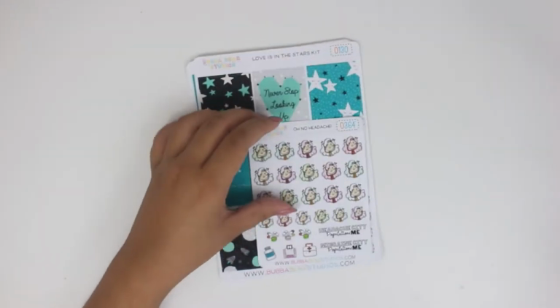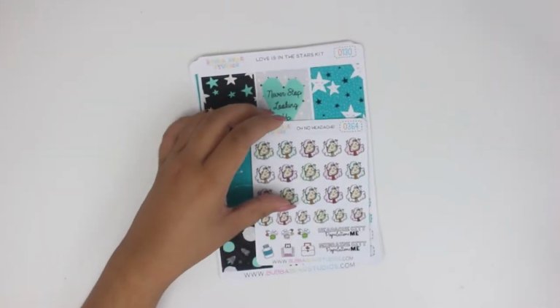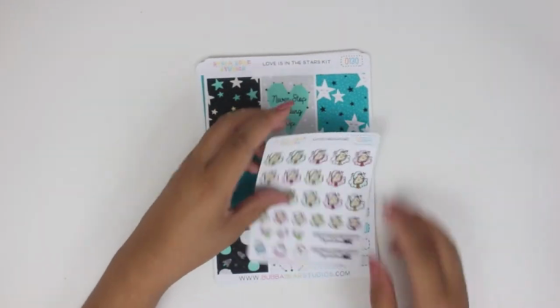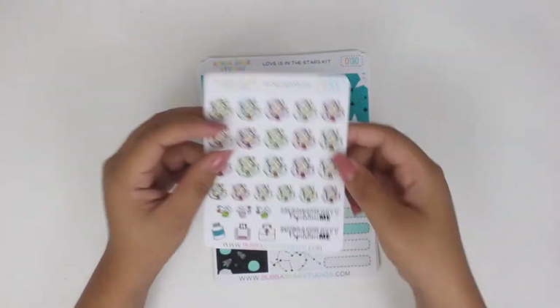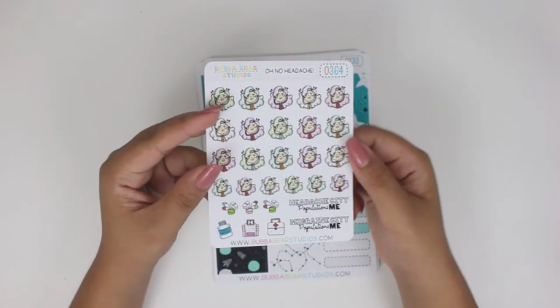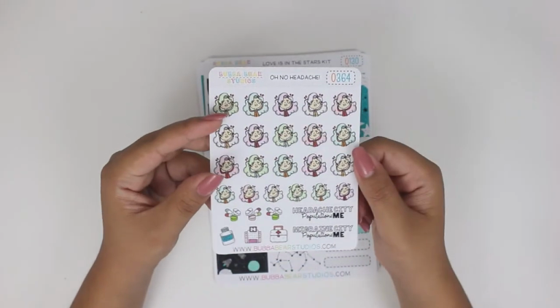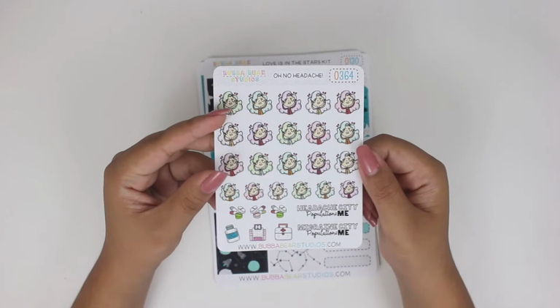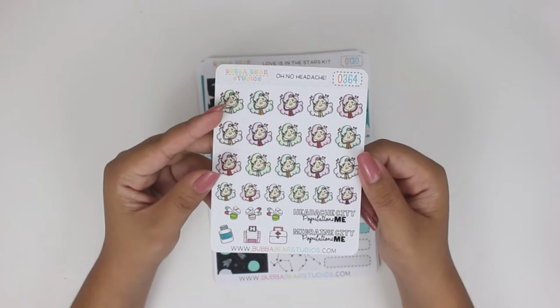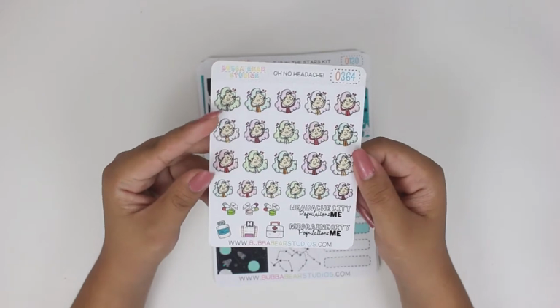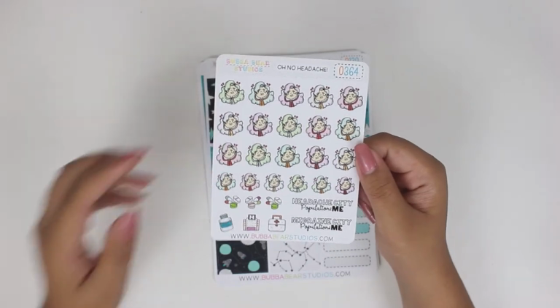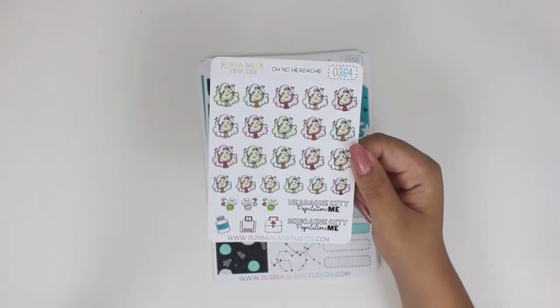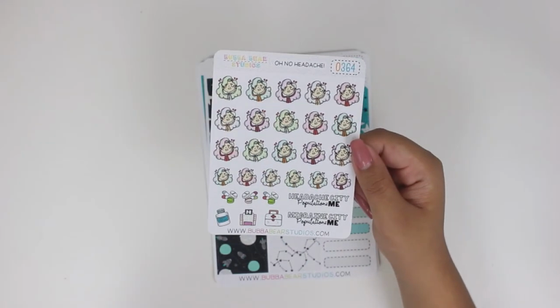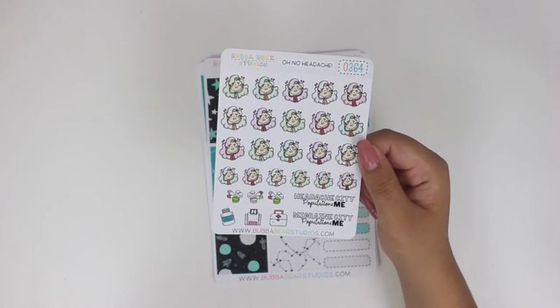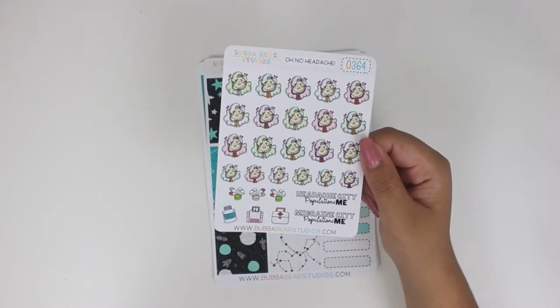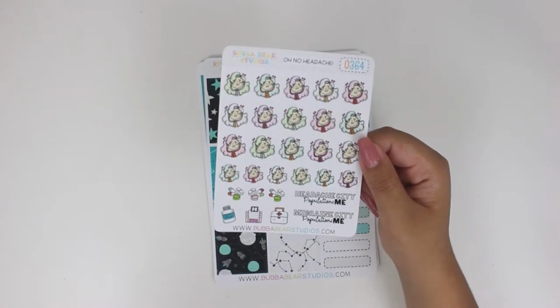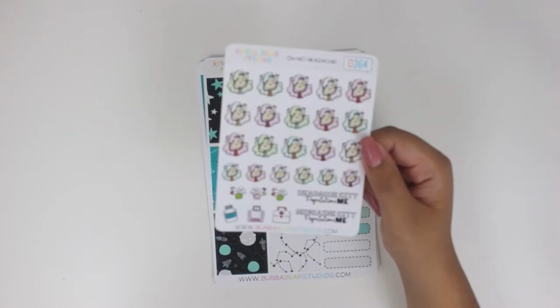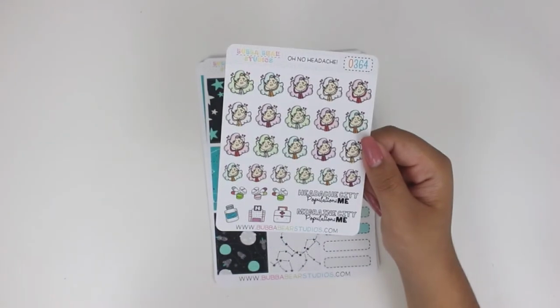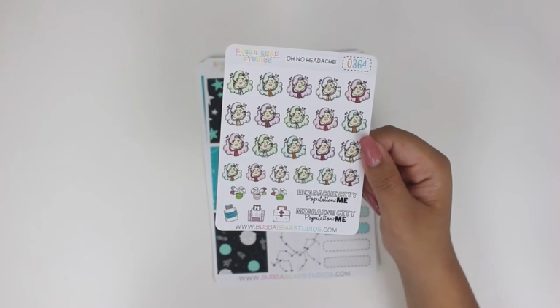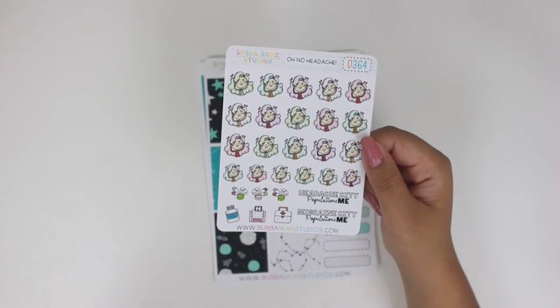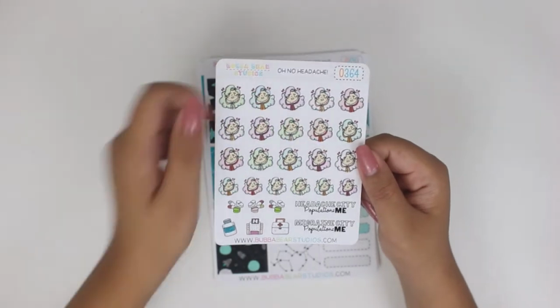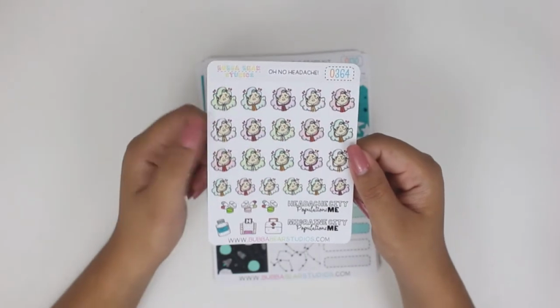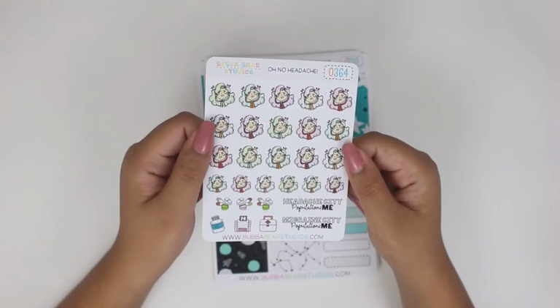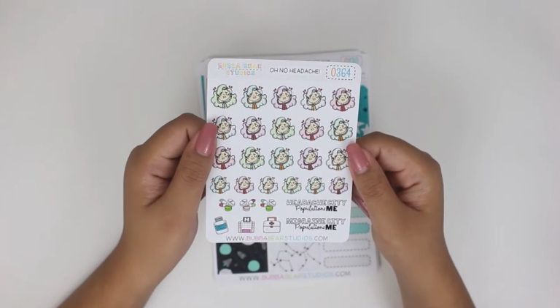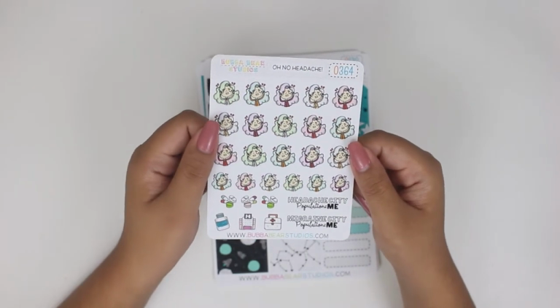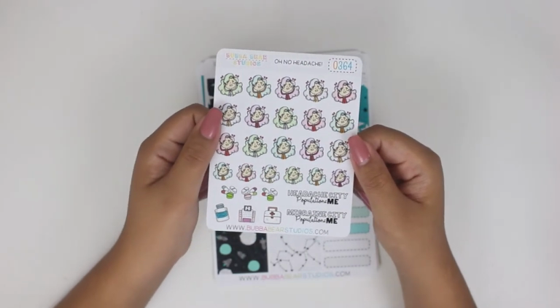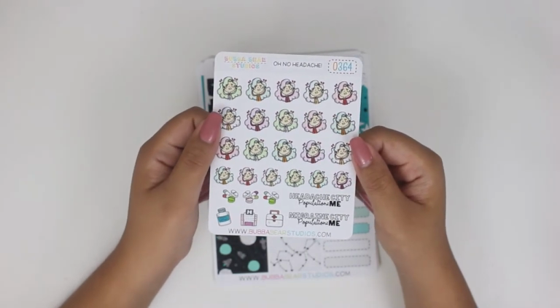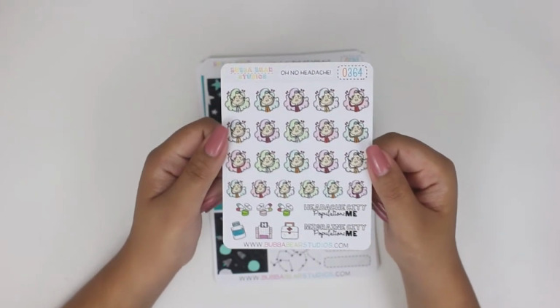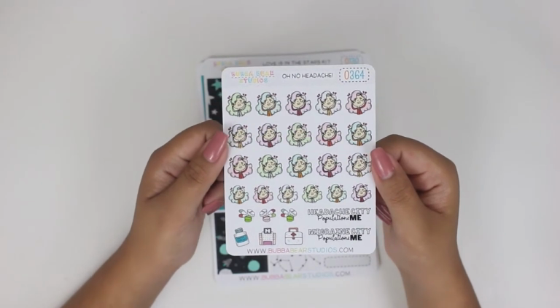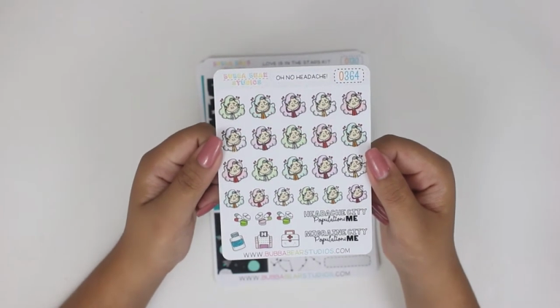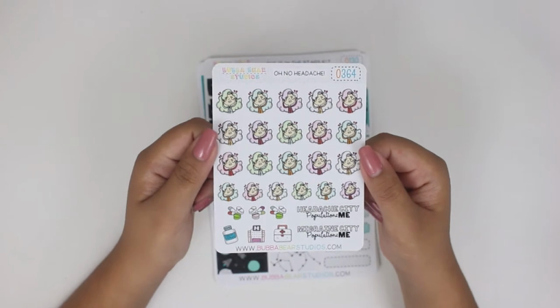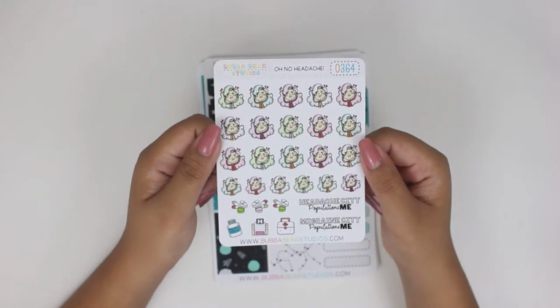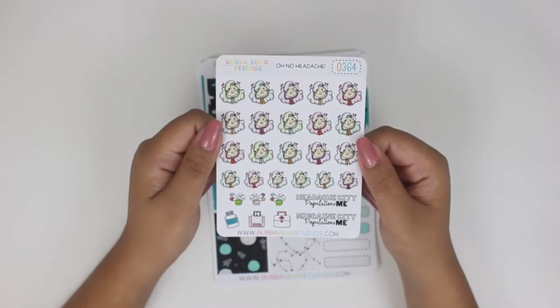And then this is the Oh No Headache. This was also released, I believe, the same day as I Need Space Girl, and so I just picked it up anyways because I get migraines pretty often, and so I thought it'd be cool to pick one of these up.